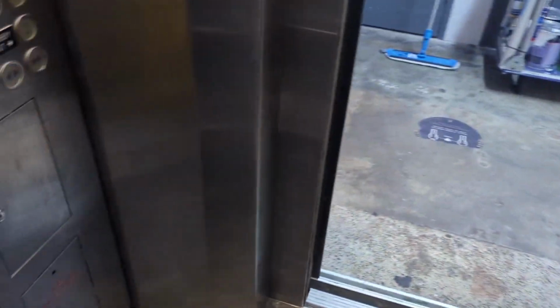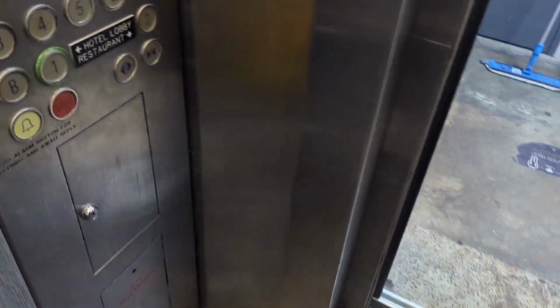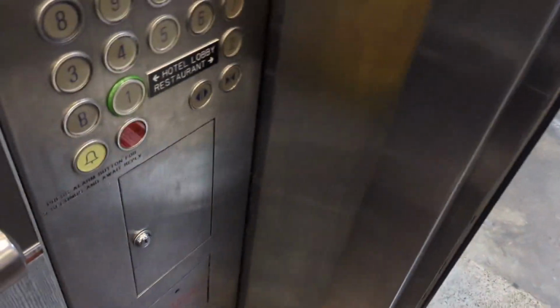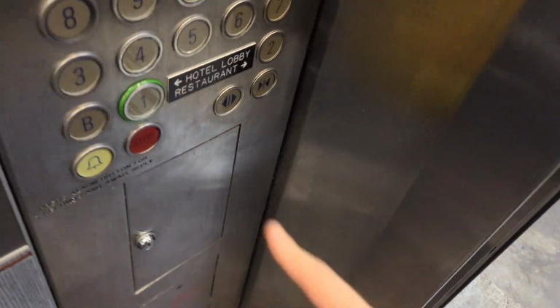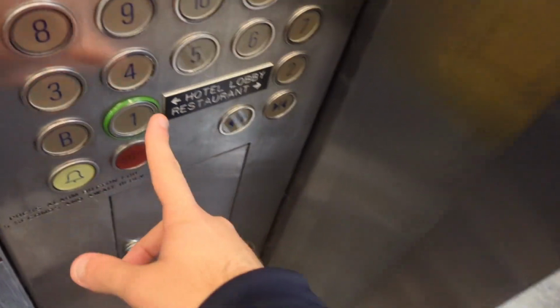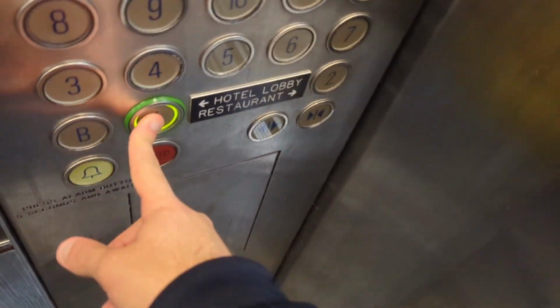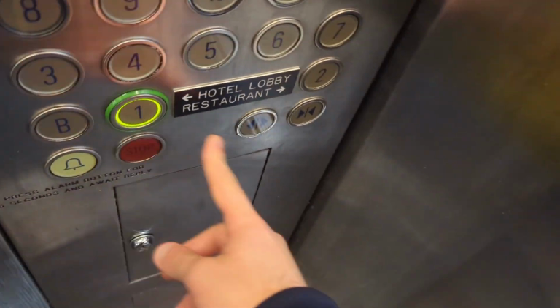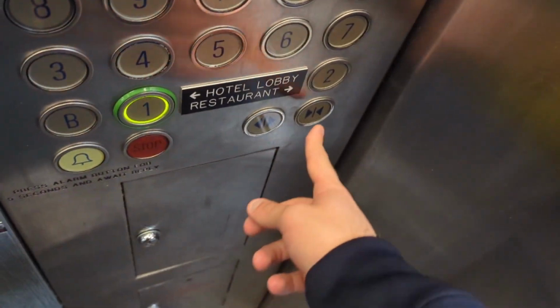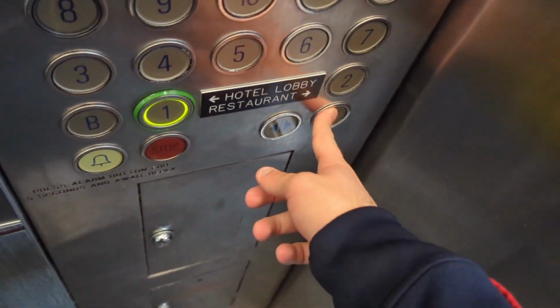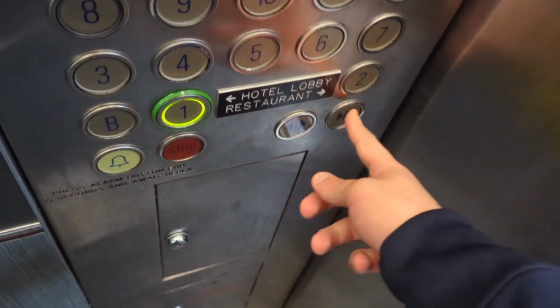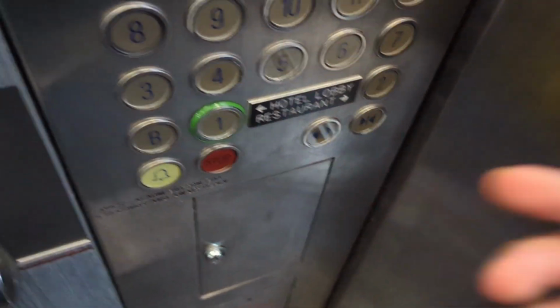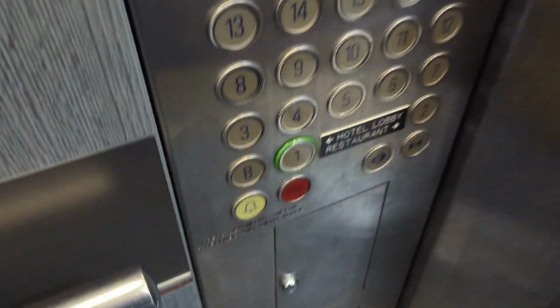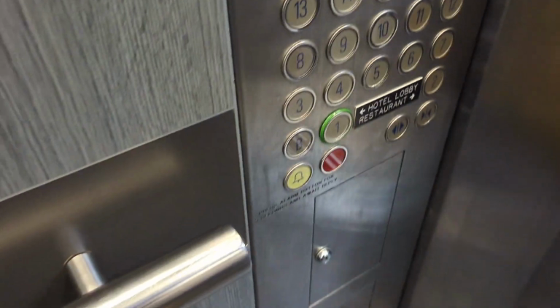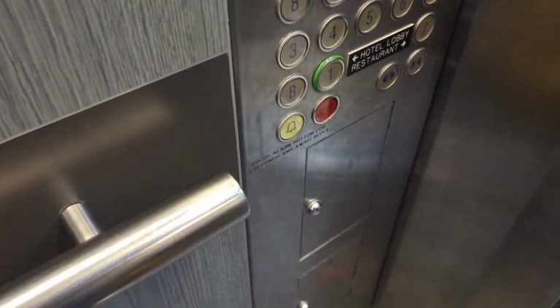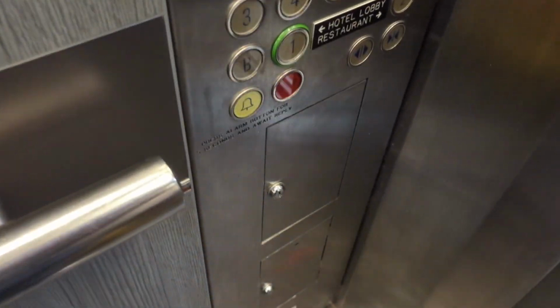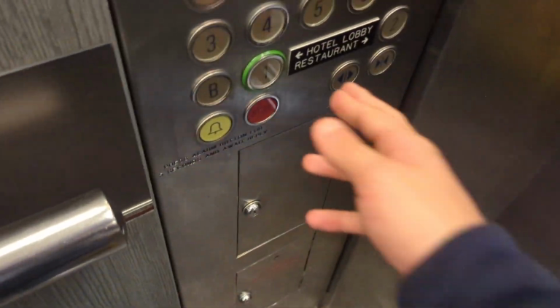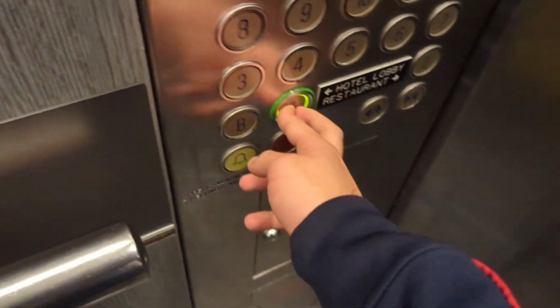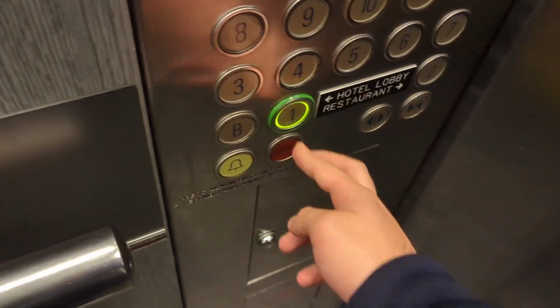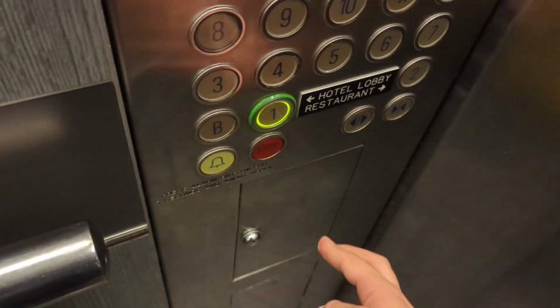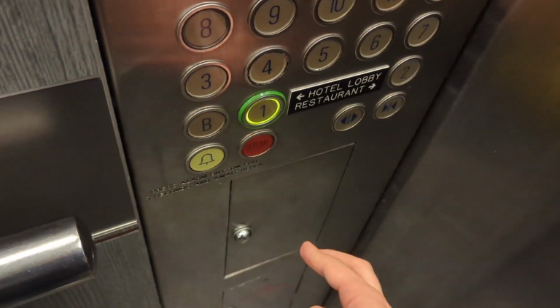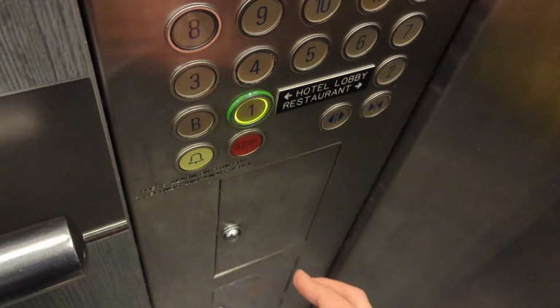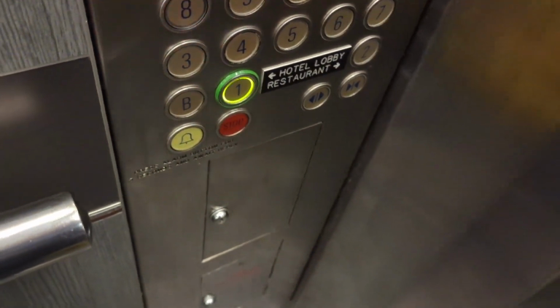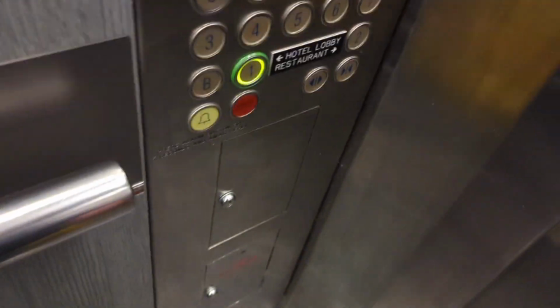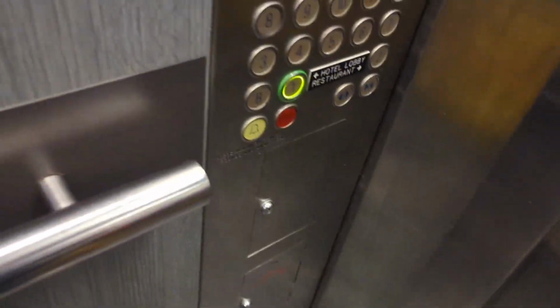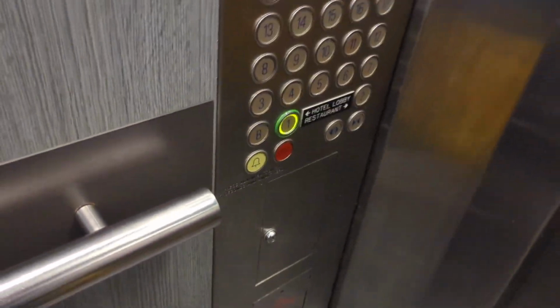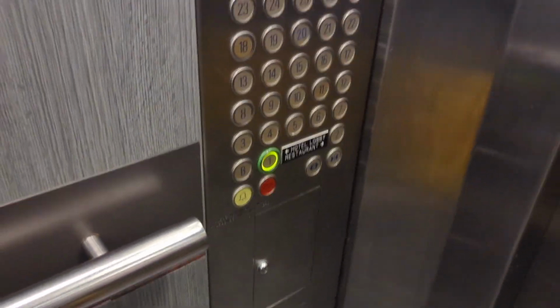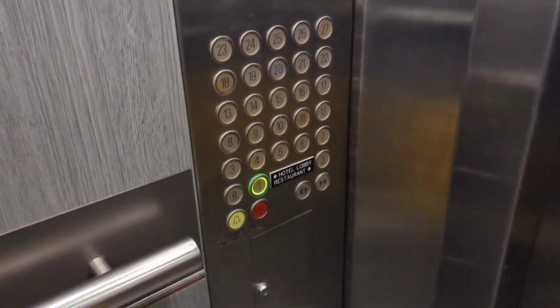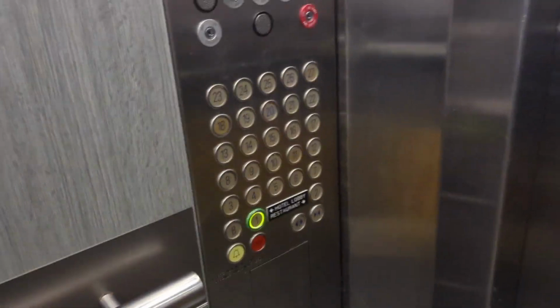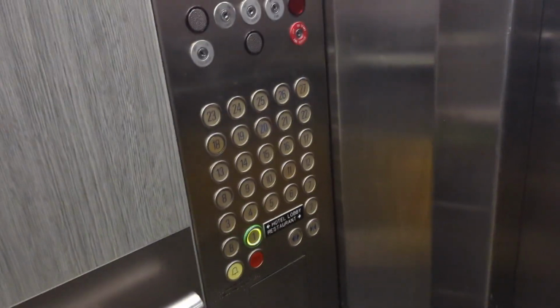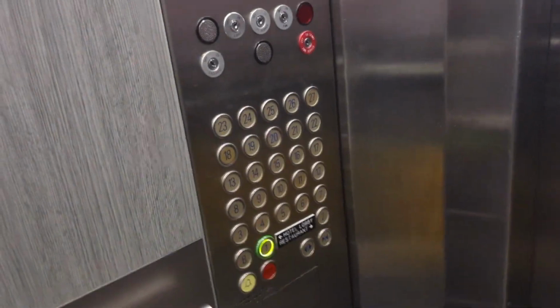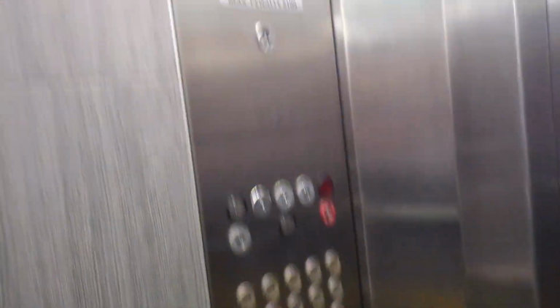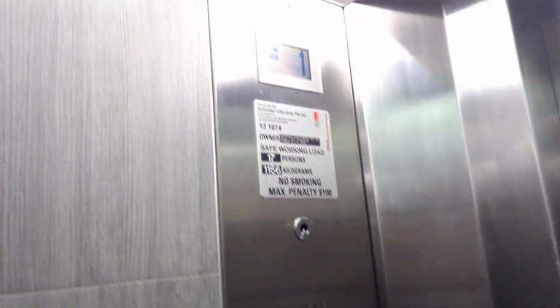Anyway, we'll take it back up to the first floor. Okay, one works.